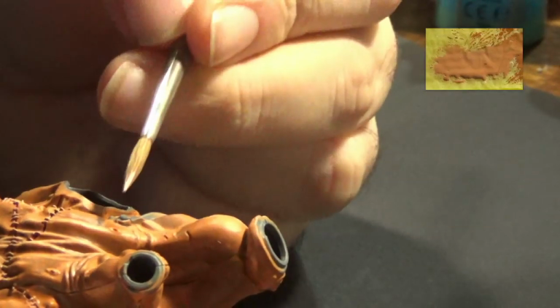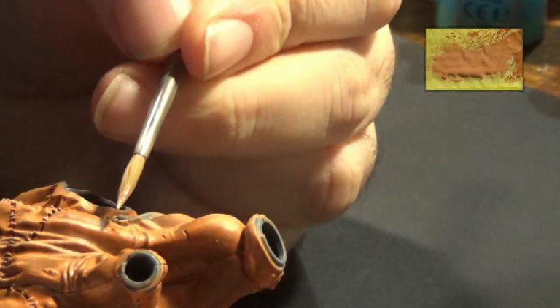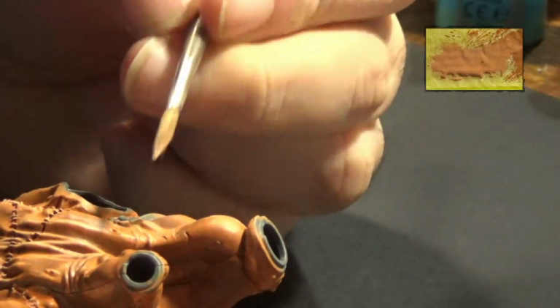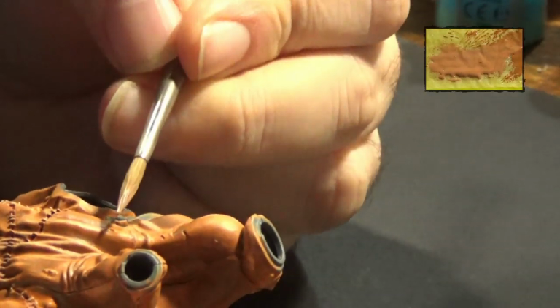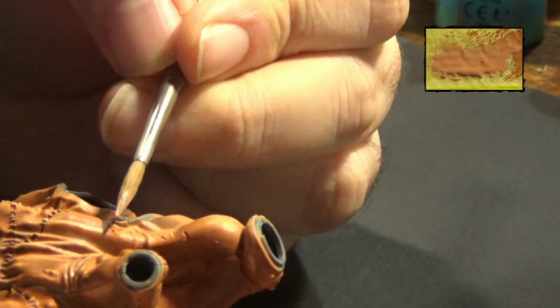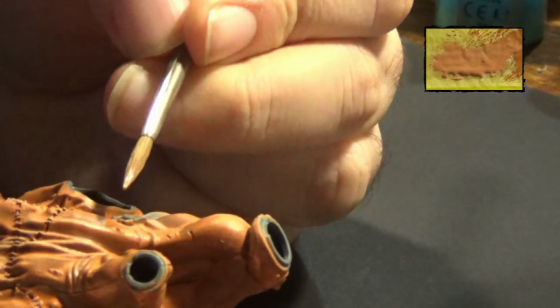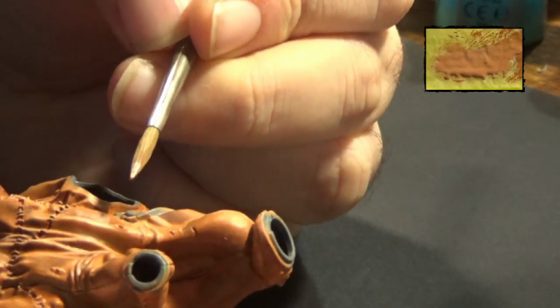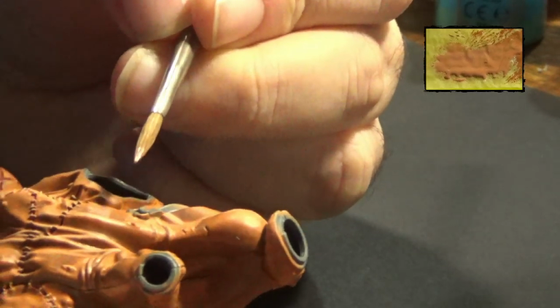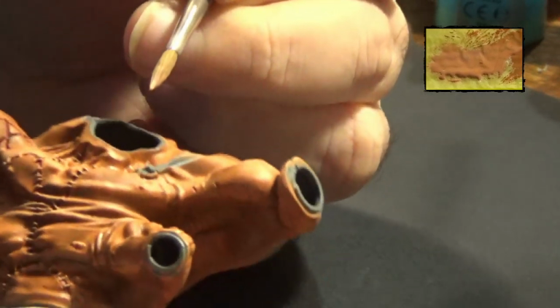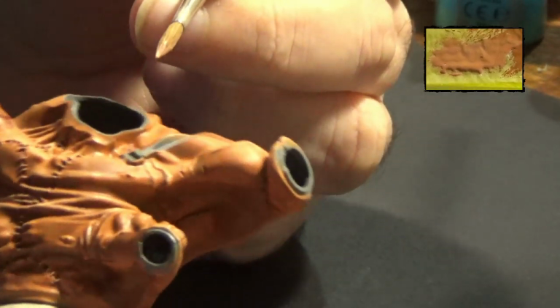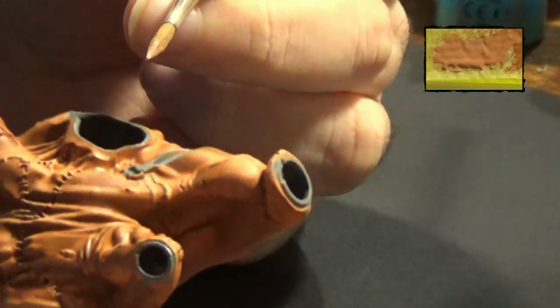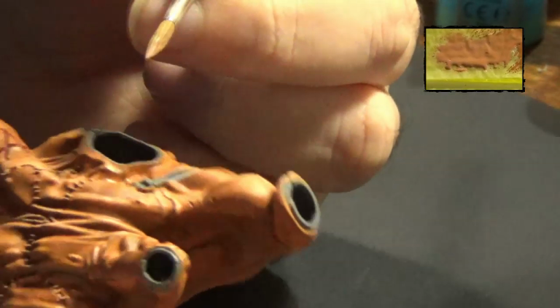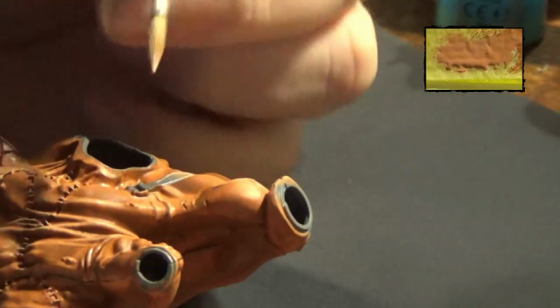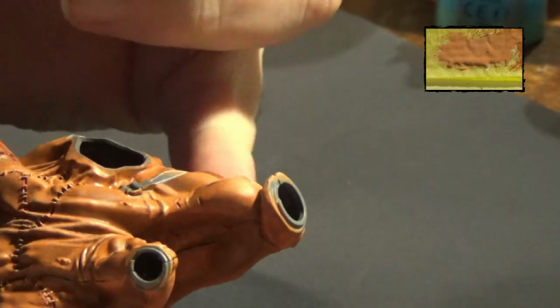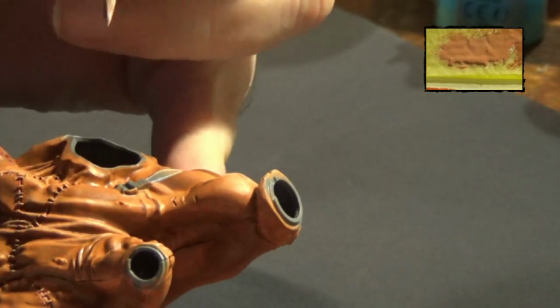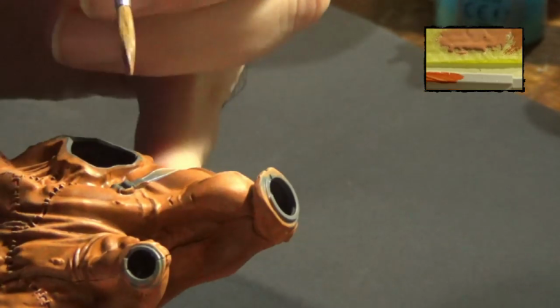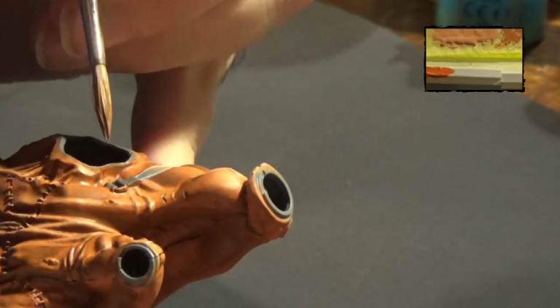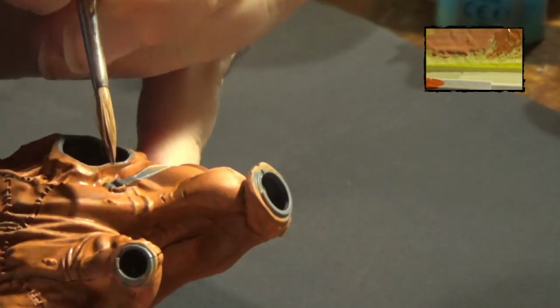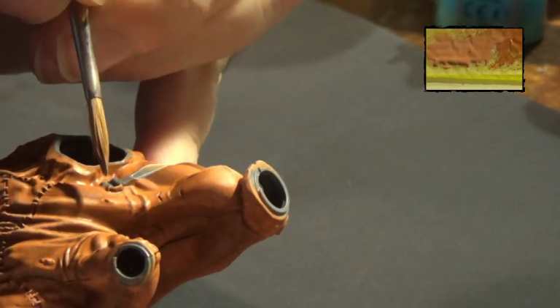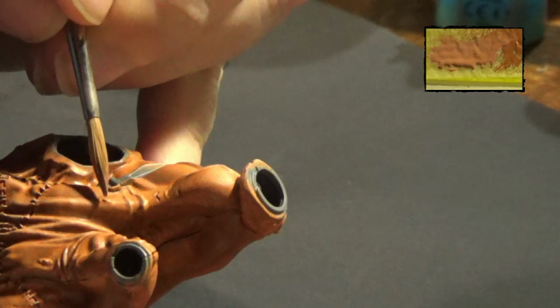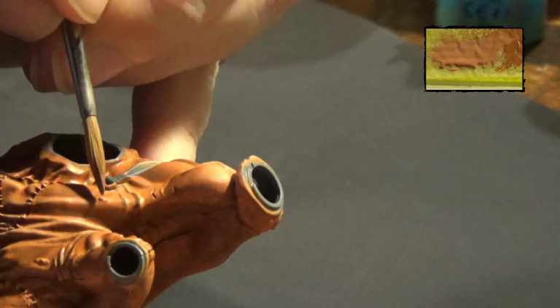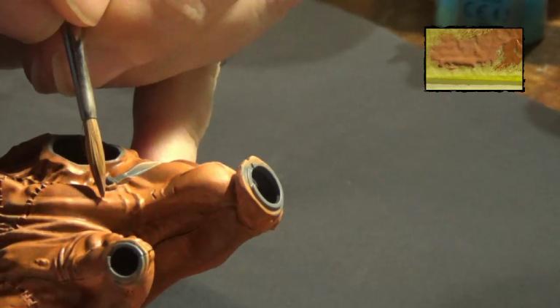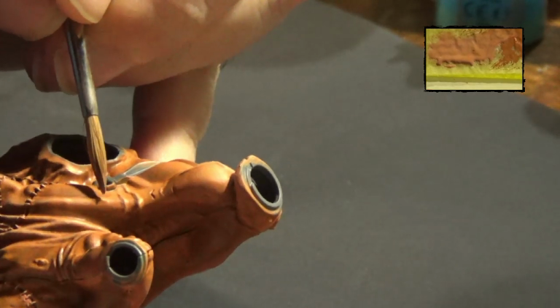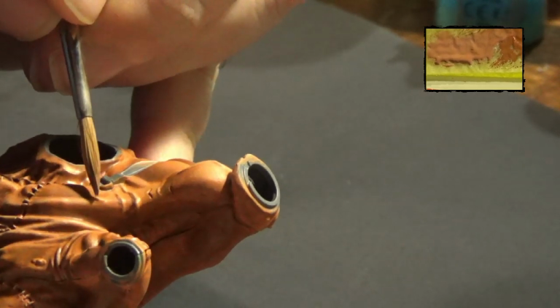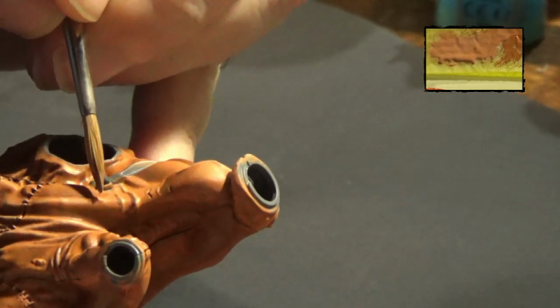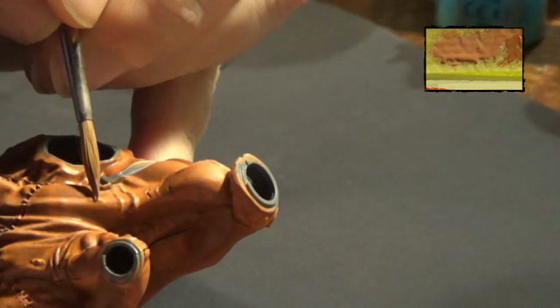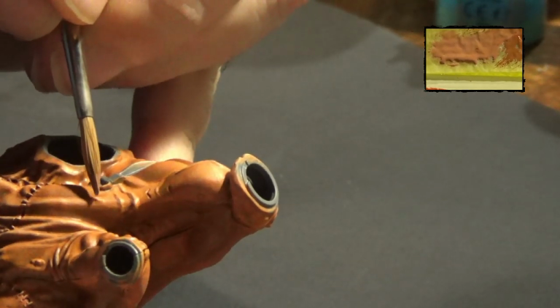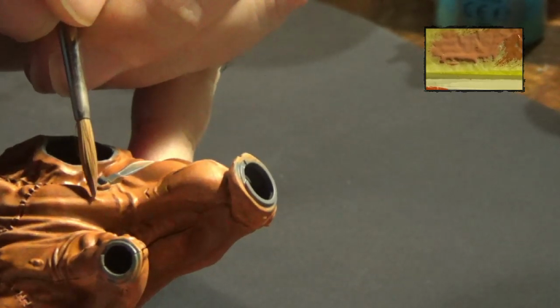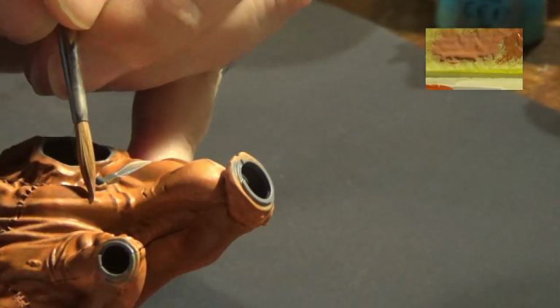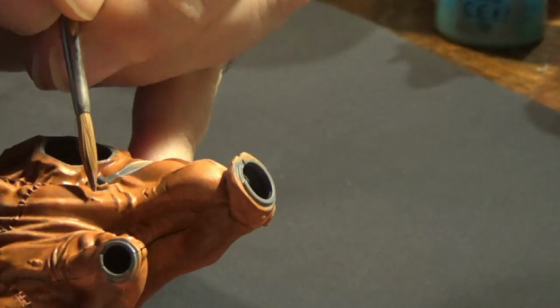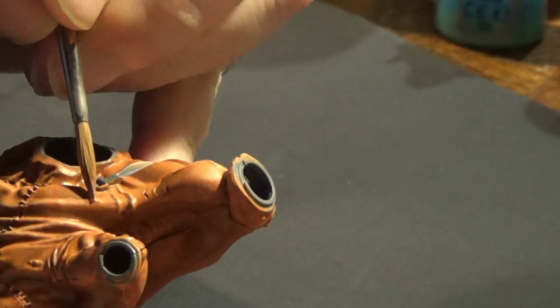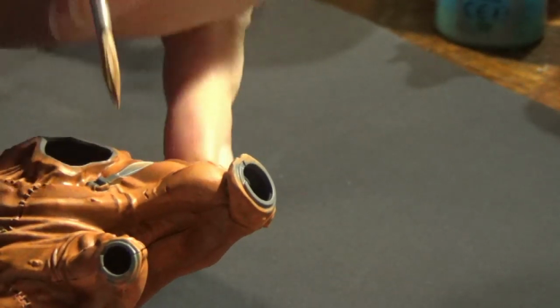I've done the nipples with a 1-1 mix between Kislev Flesh and Ushabti Bone. Wait — can you see the nipples on YouTube? You know, with all this politically correct culture I'm not entirely sure.